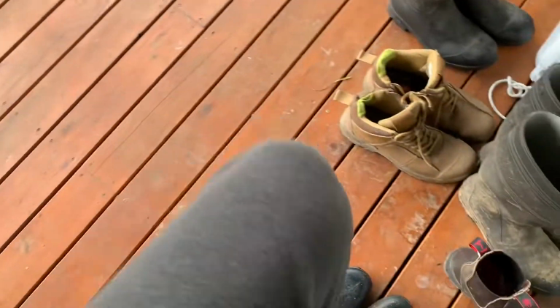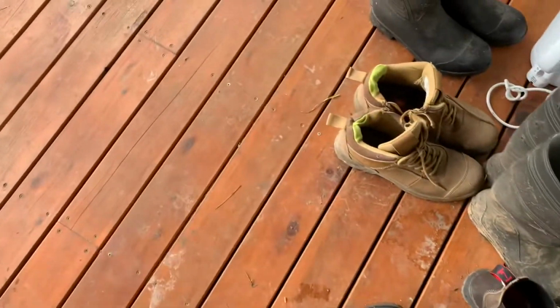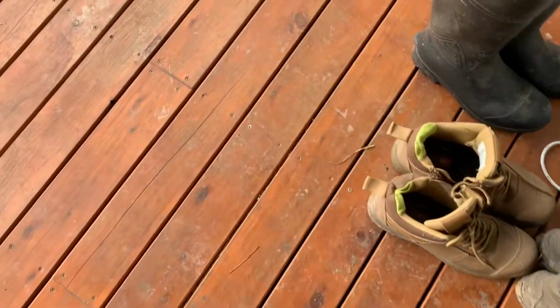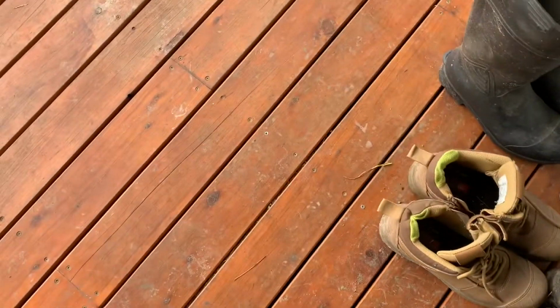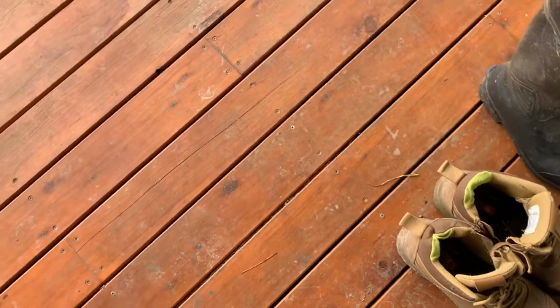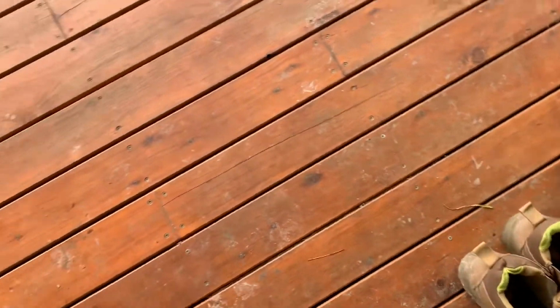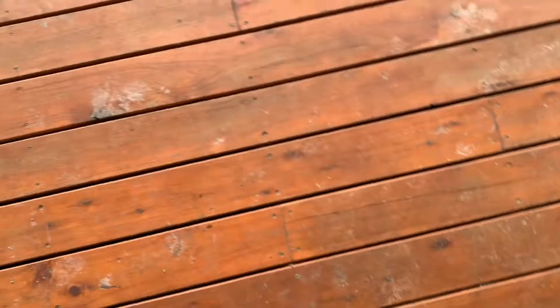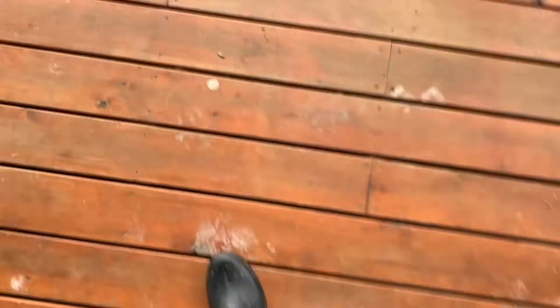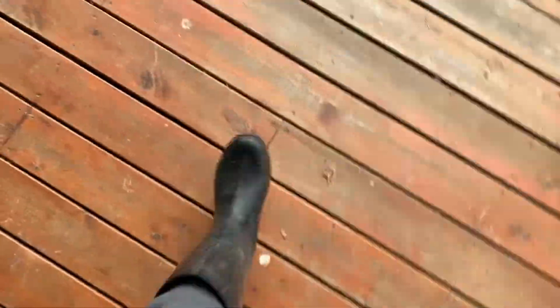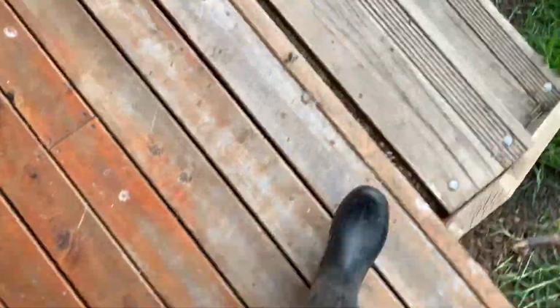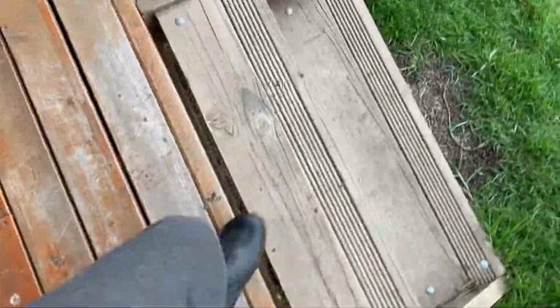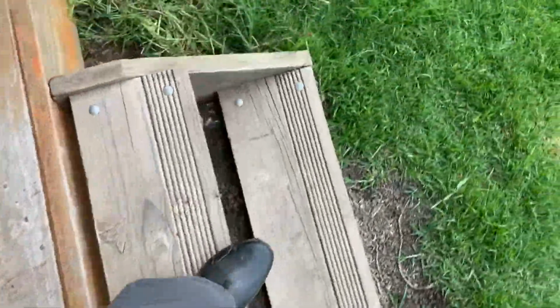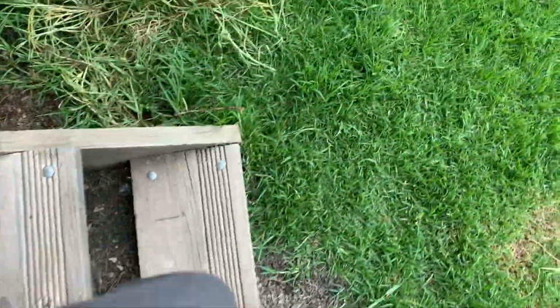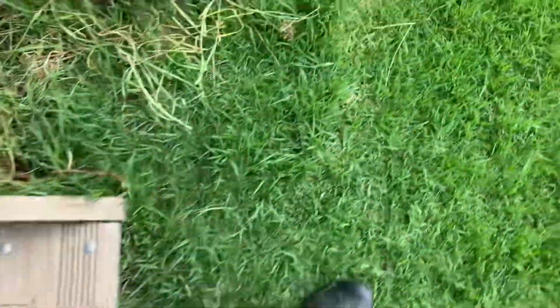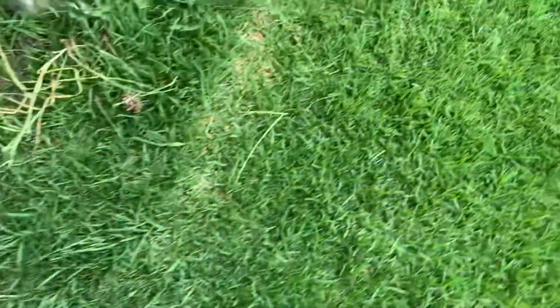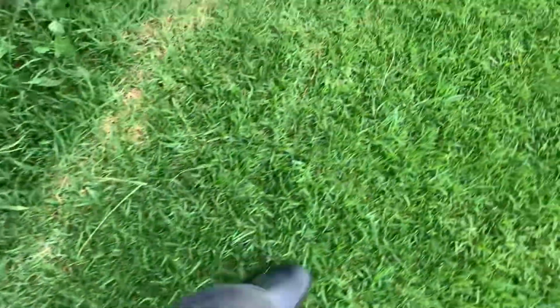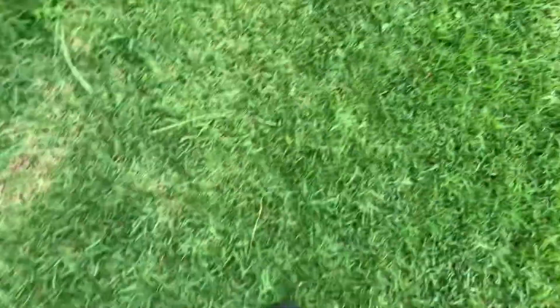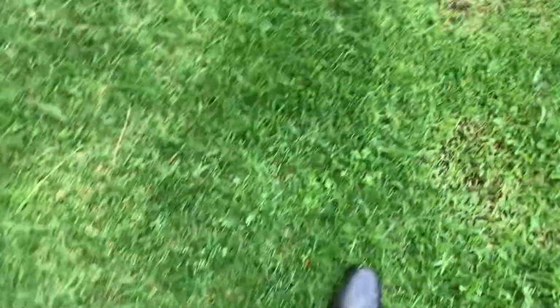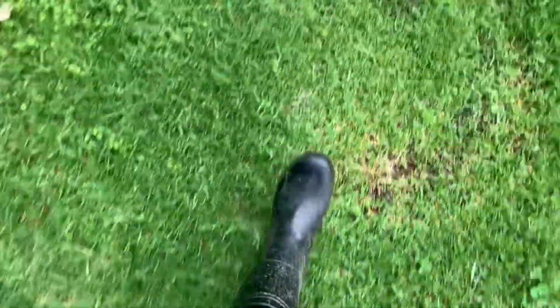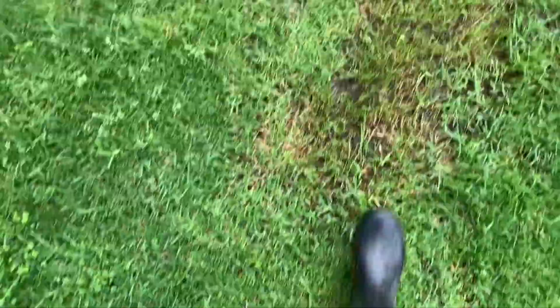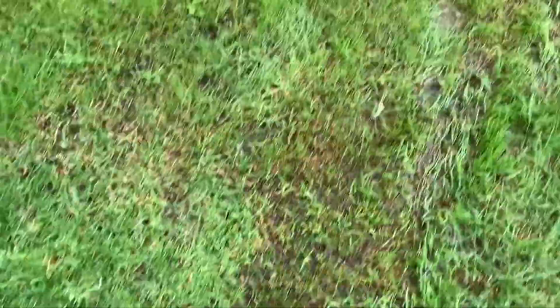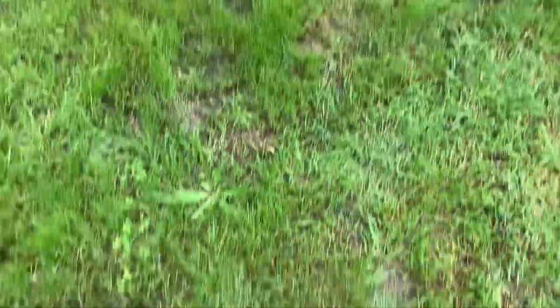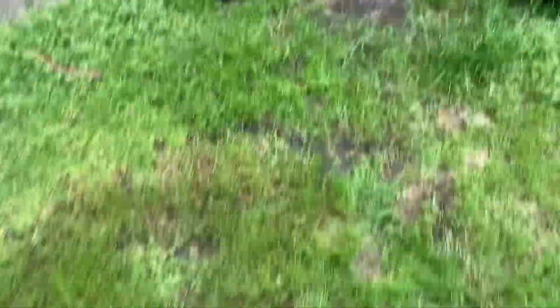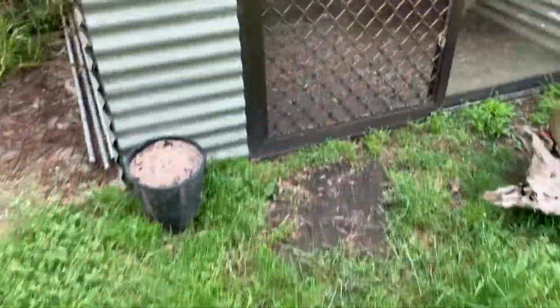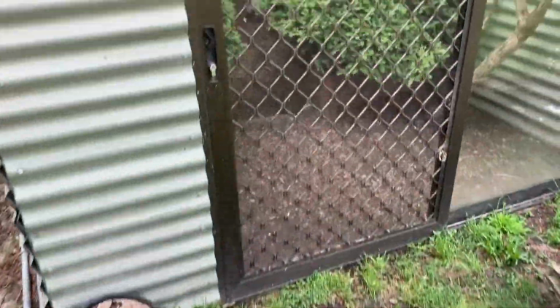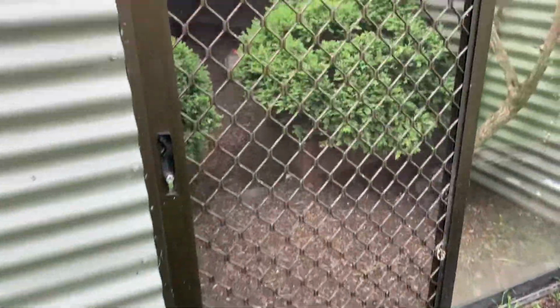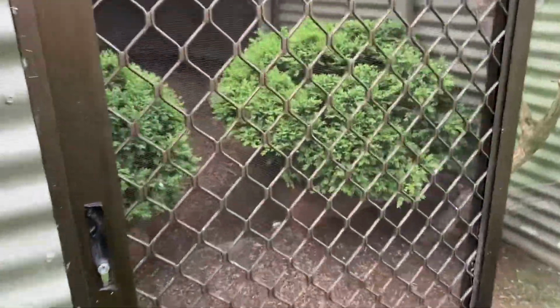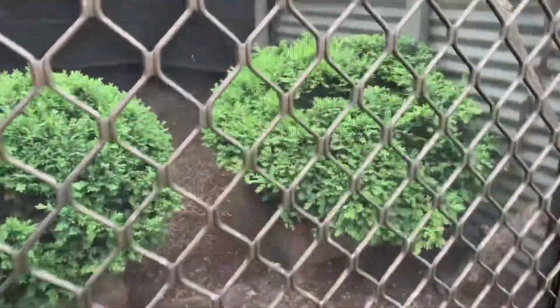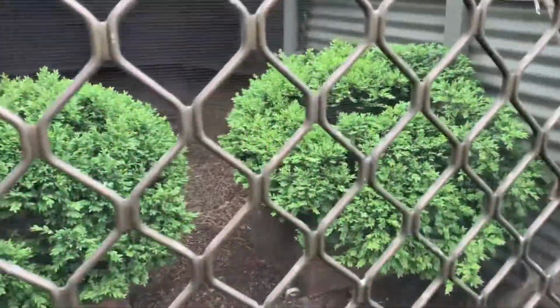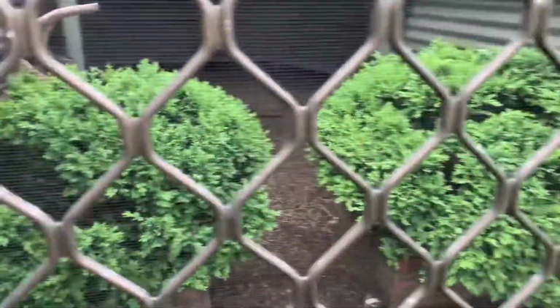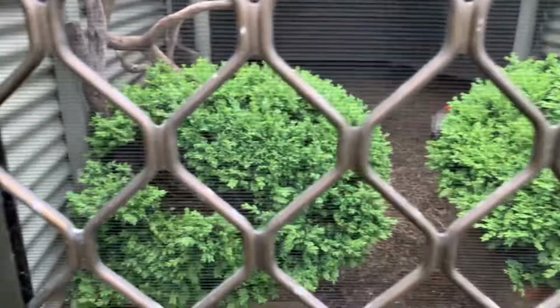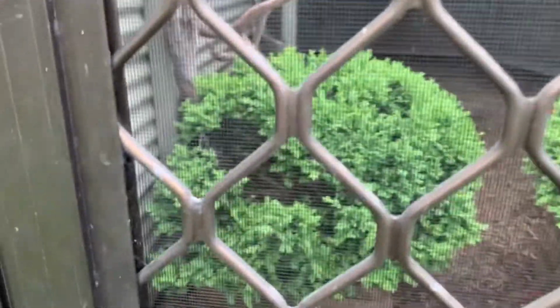If you can come up with a name for them, write it in the comments down below. I'll find the best one and name them that, and I will also respond to them and tell them they have got the best name. Now here's out the back of our house where we keep all the other chicks.